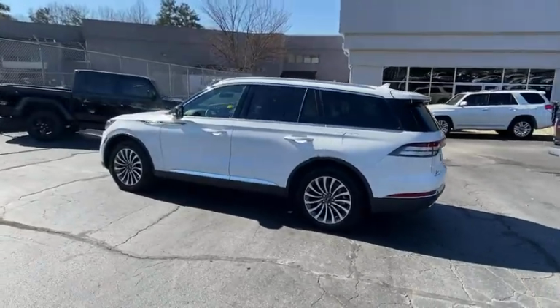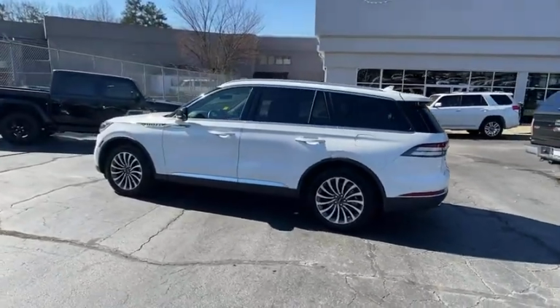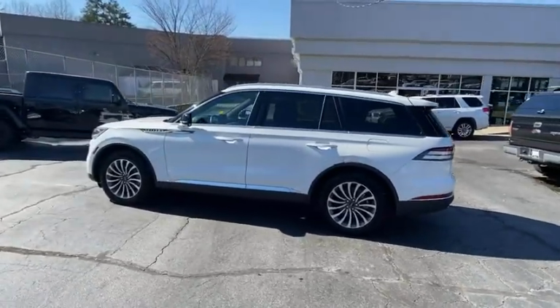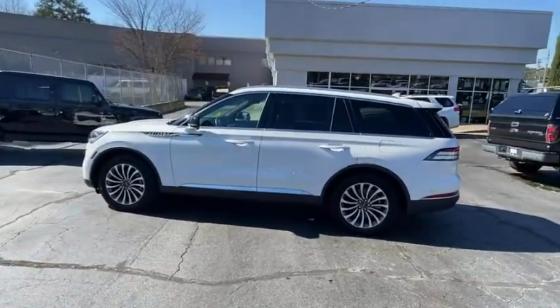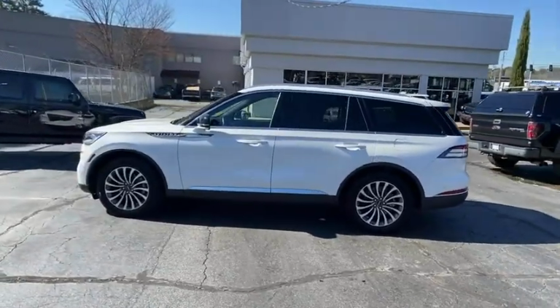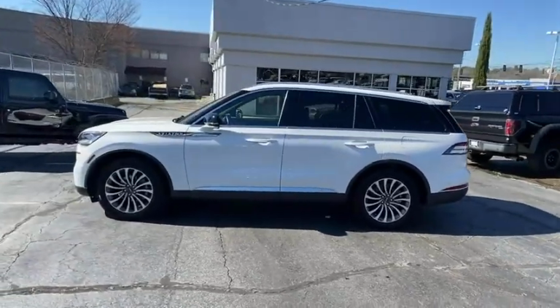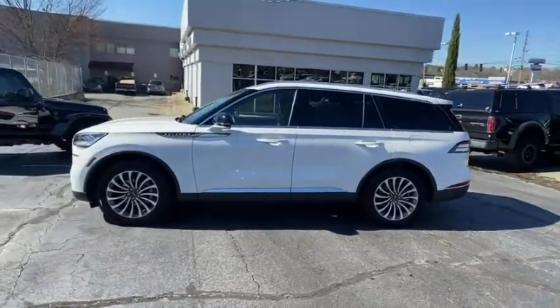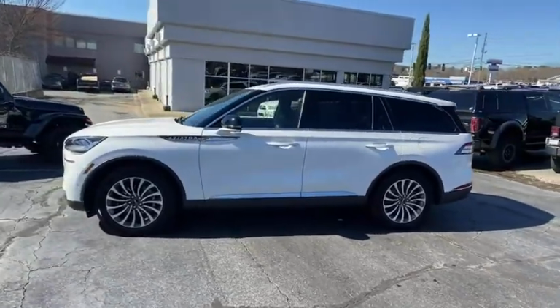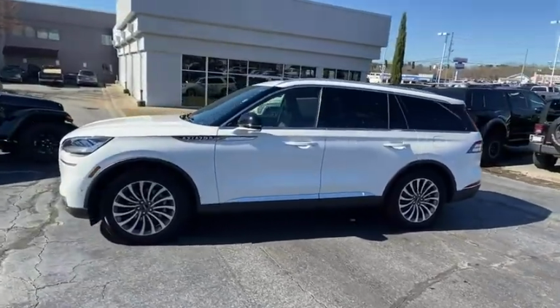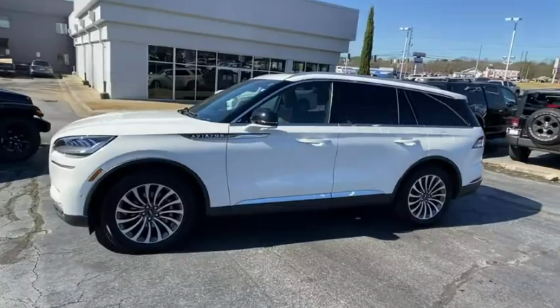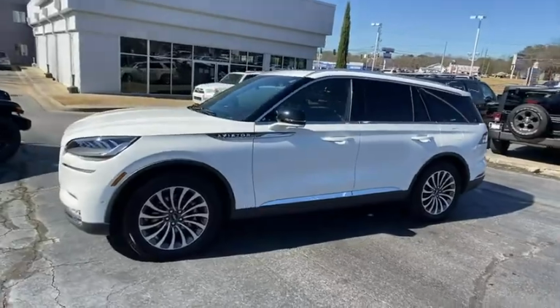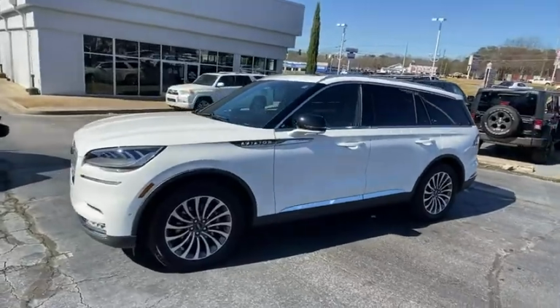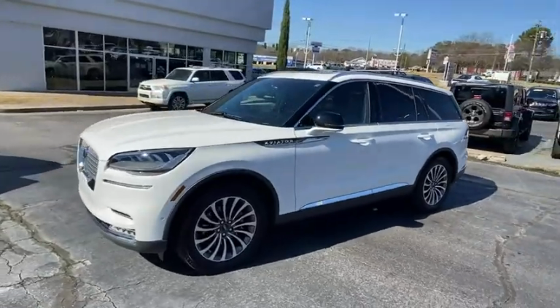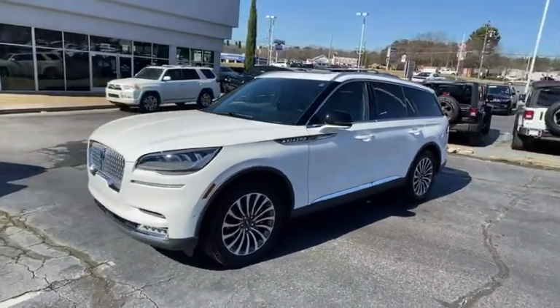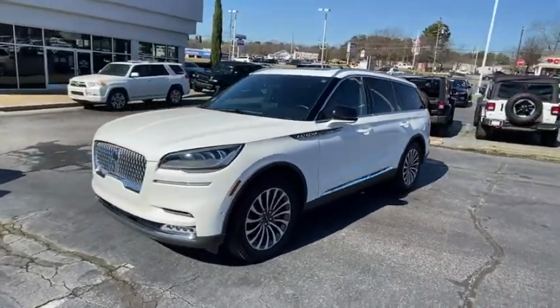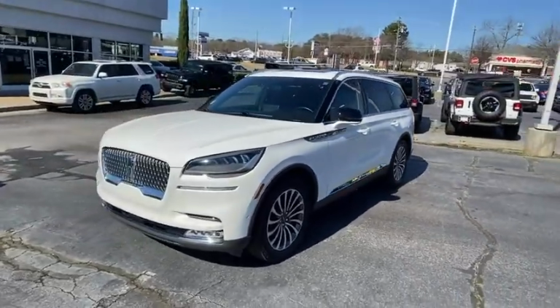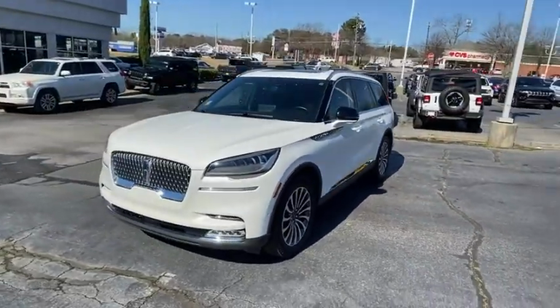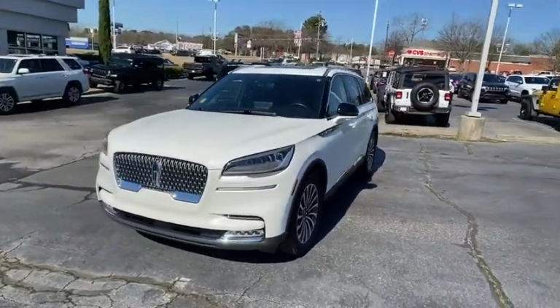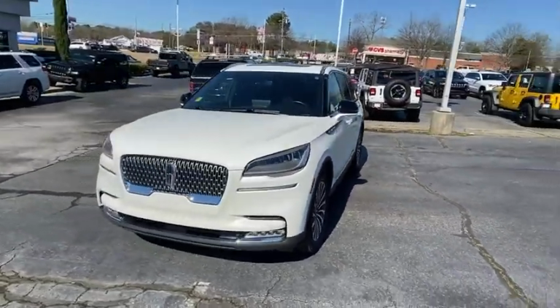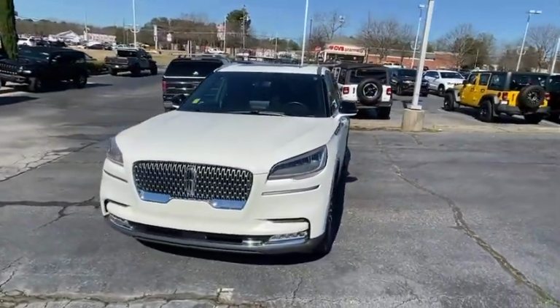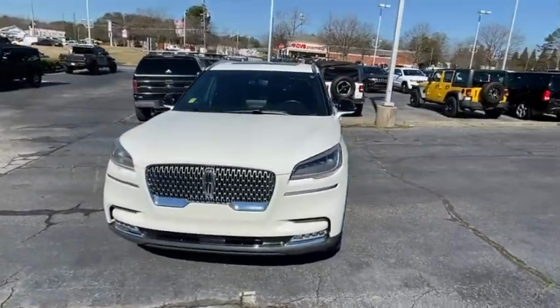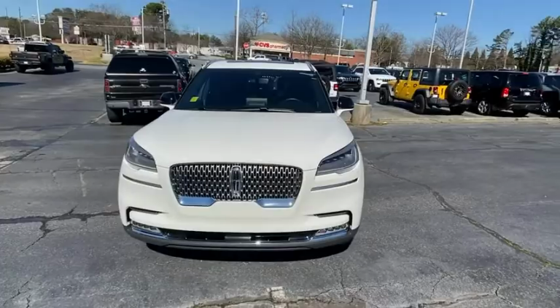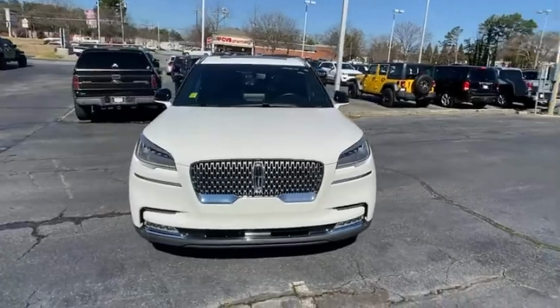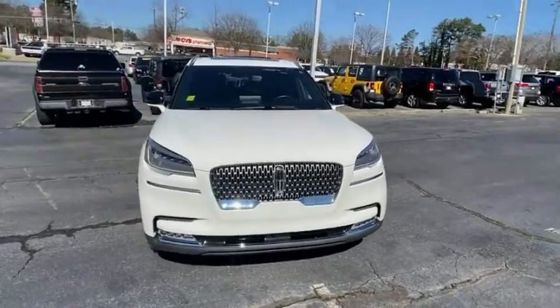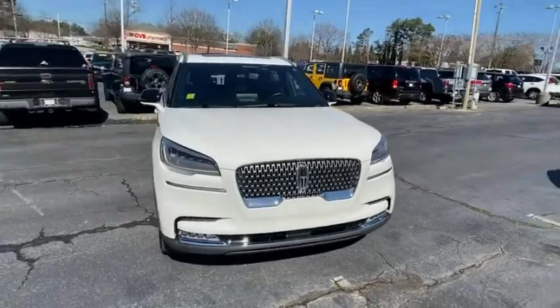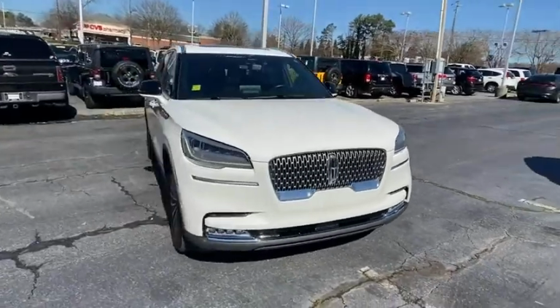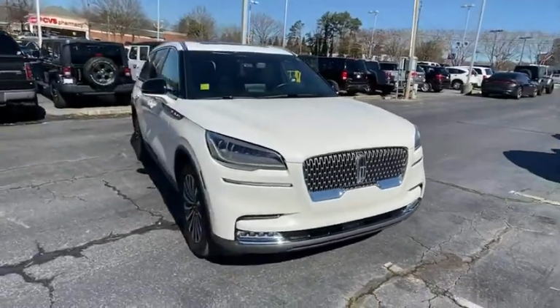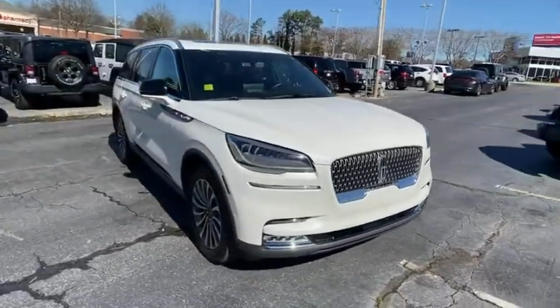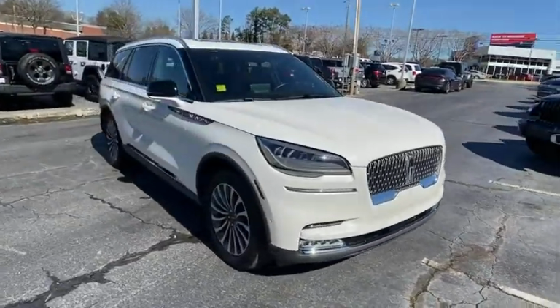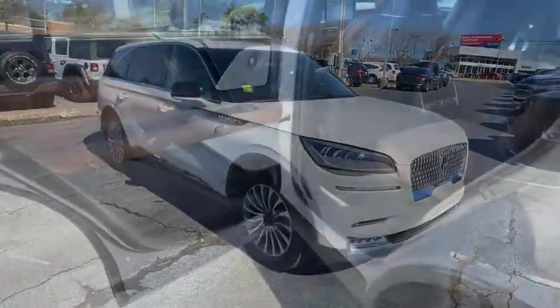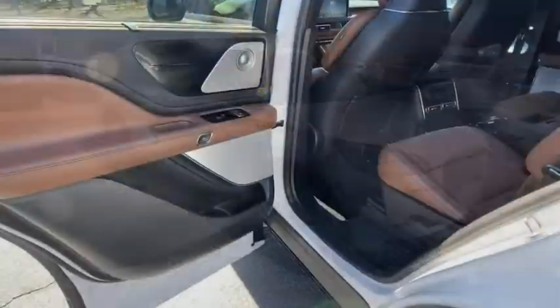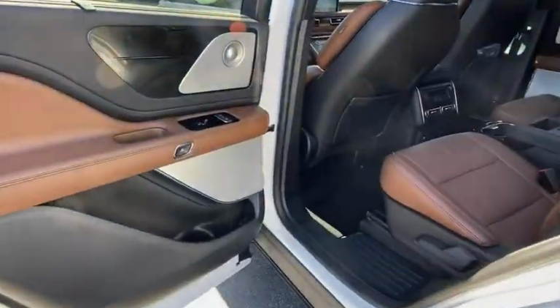Properly equipped, the Aviator can tow up to 7,300 pounds, significantly more than most imported SUVs in its size class. This vehicle has less than 20,000 miles. Here are some of this vehicle's great options.